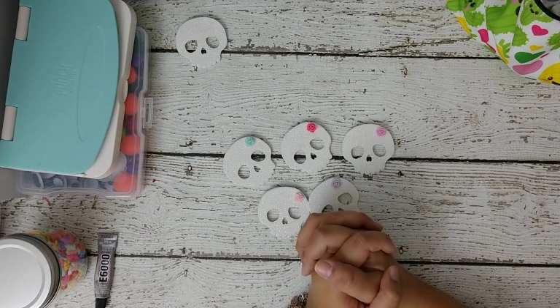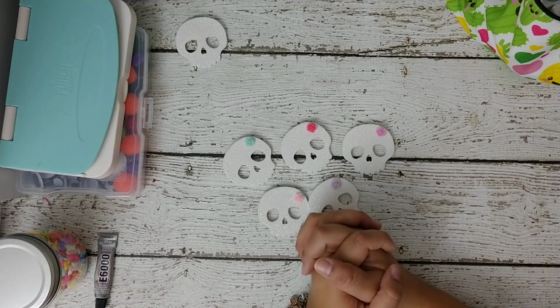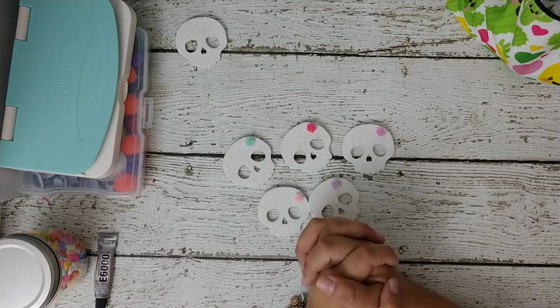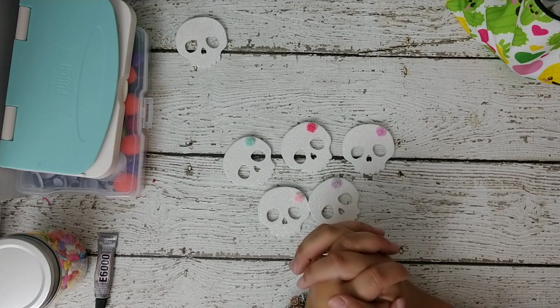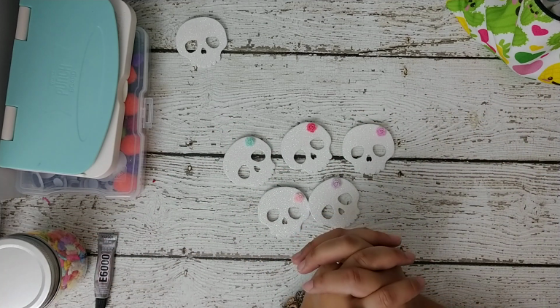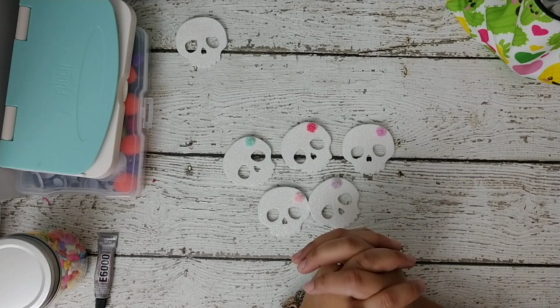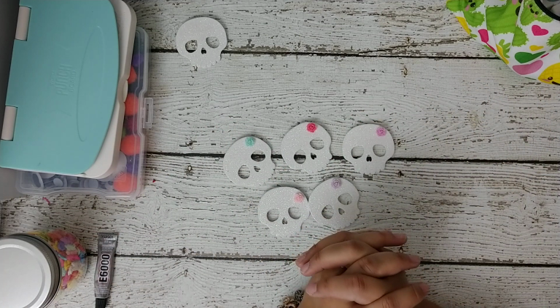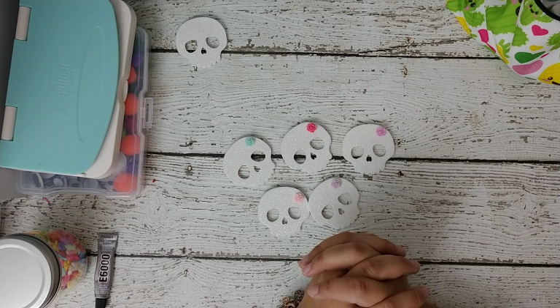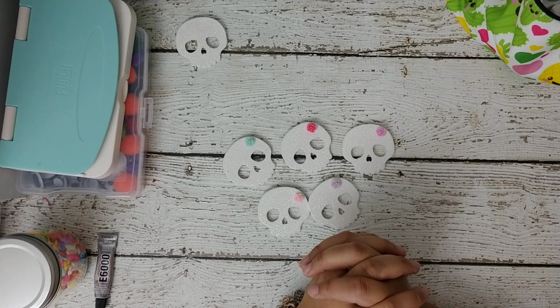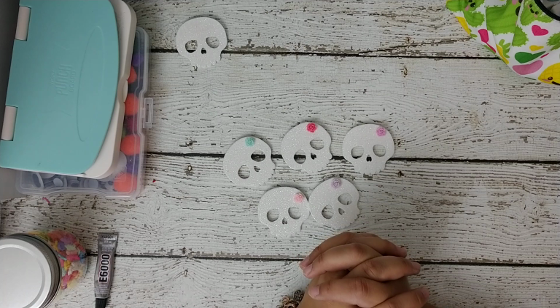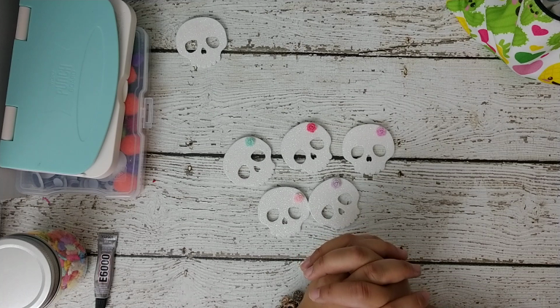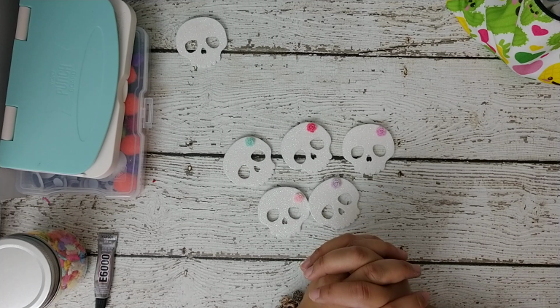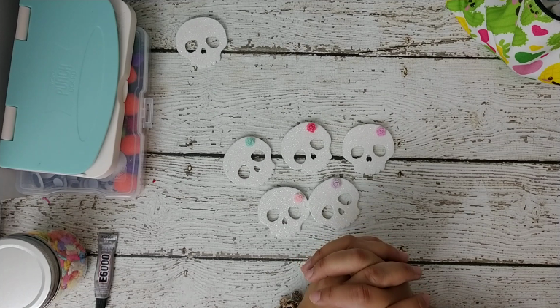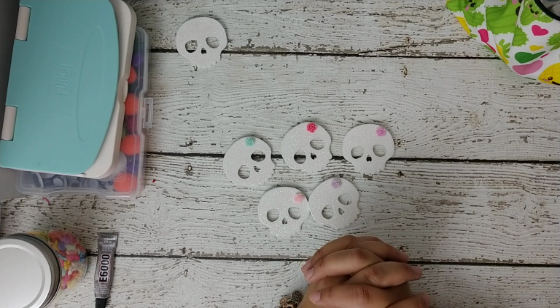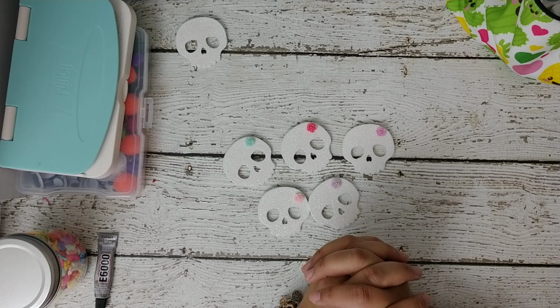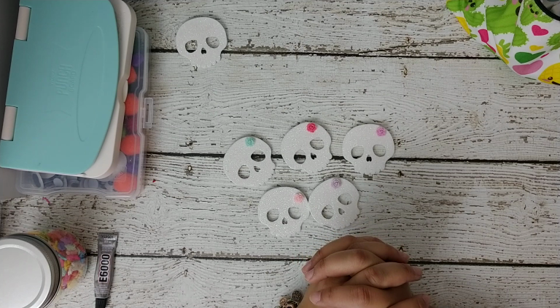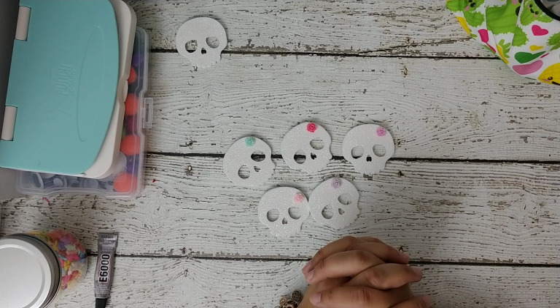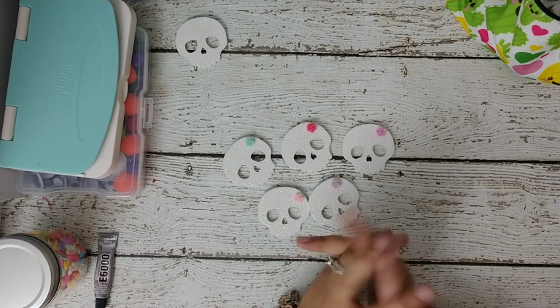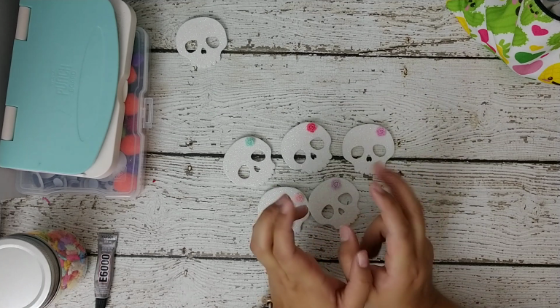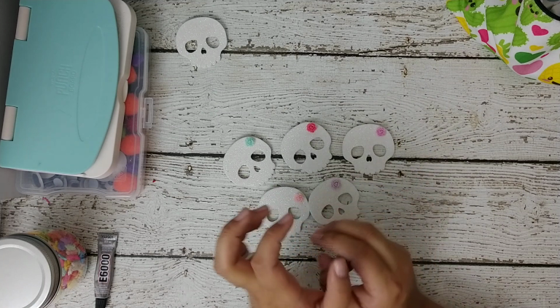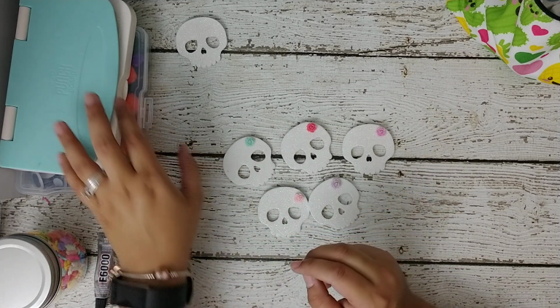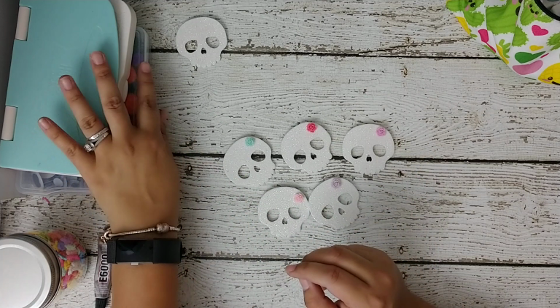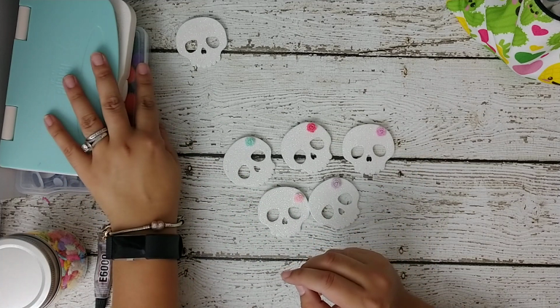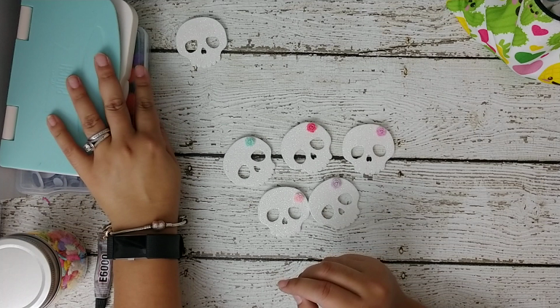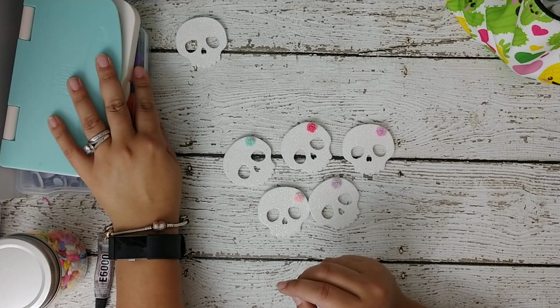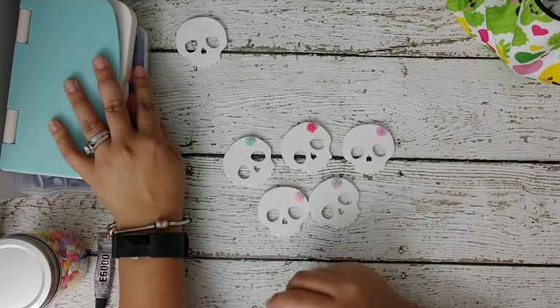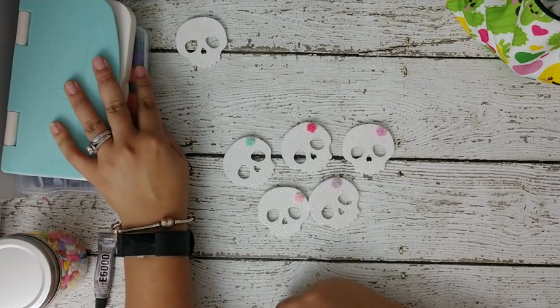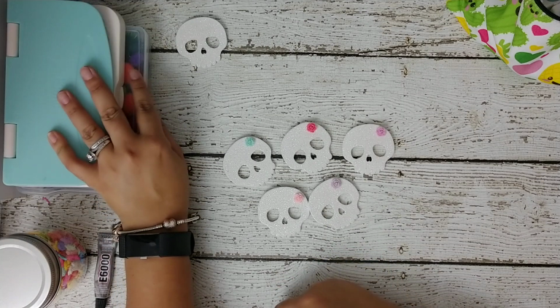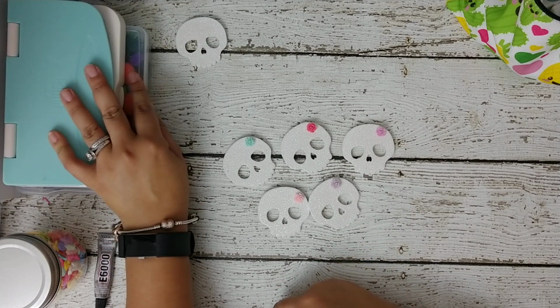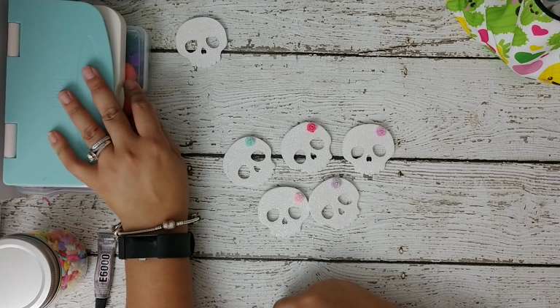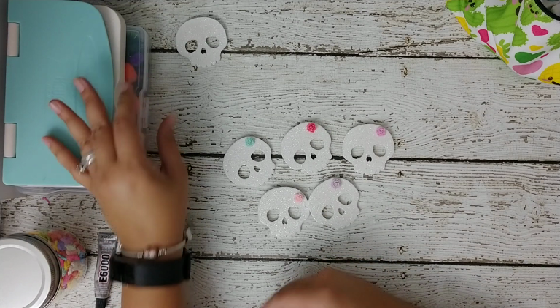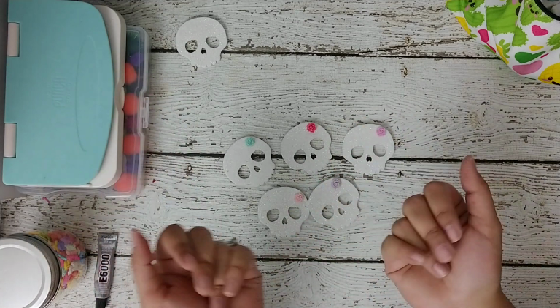I did do one memory dex card but I'll leave that for another video. Okay guys, that's it! I just thought I'd make a short video and share some of the craft projects I'm making for Halloween. I hope you like them — bye!